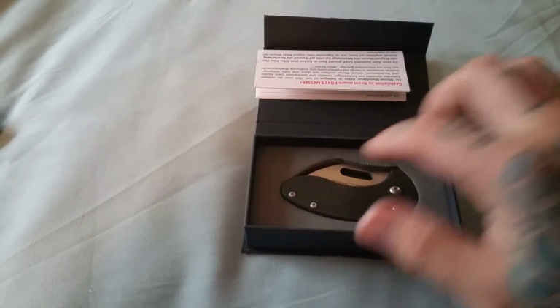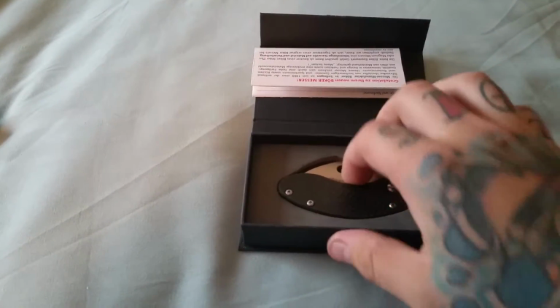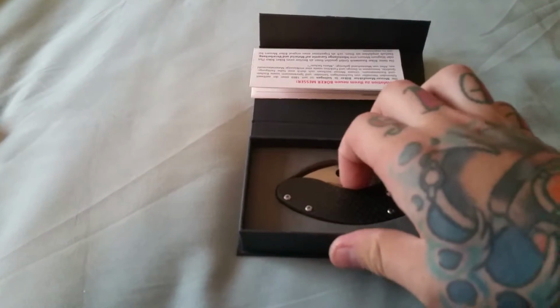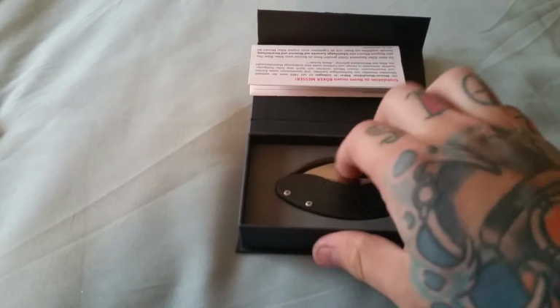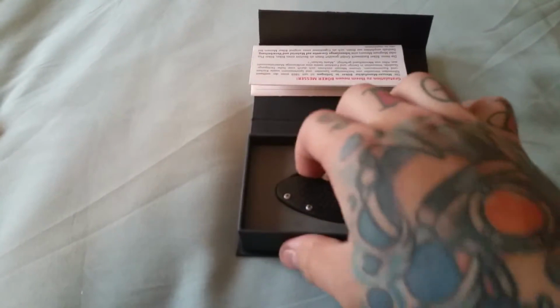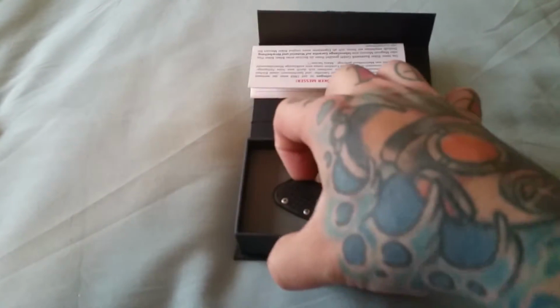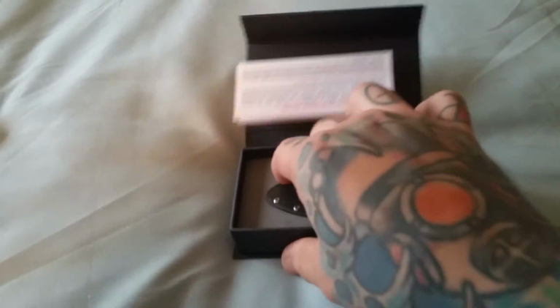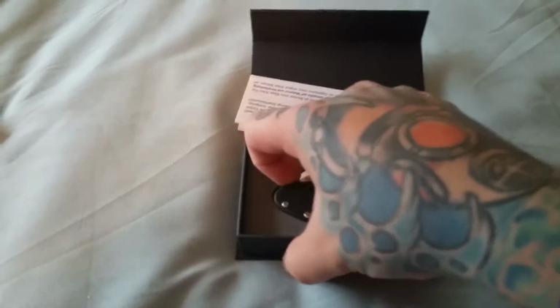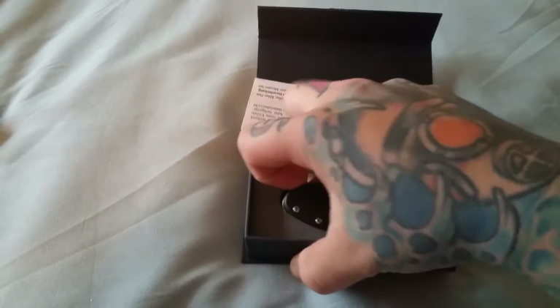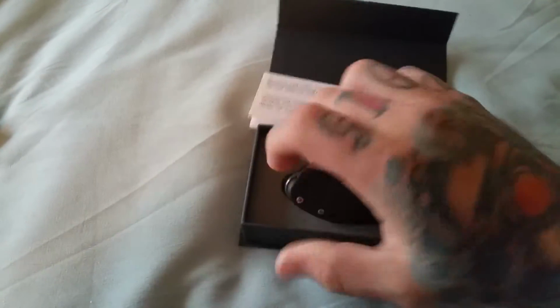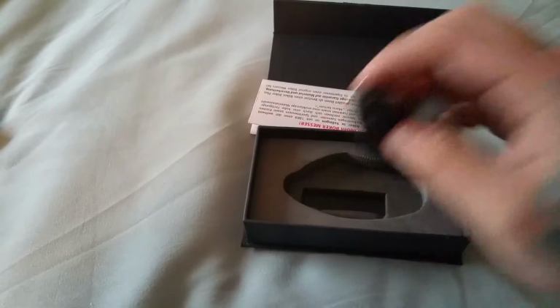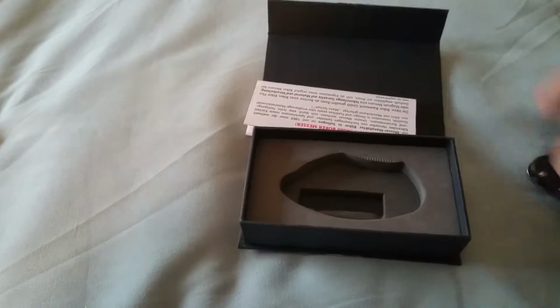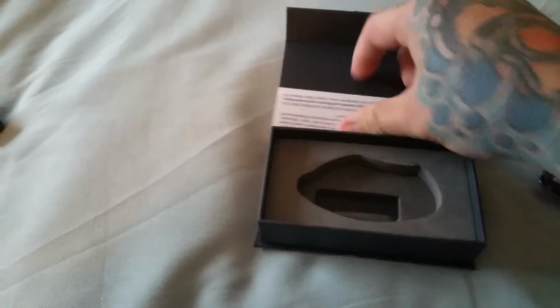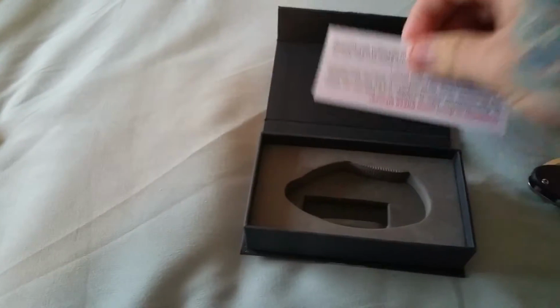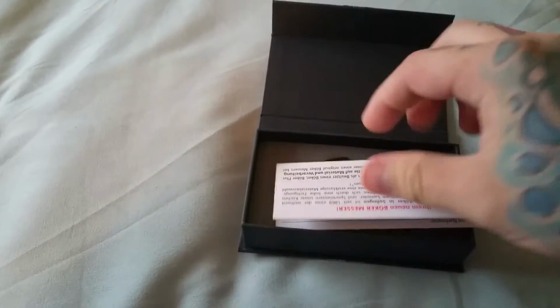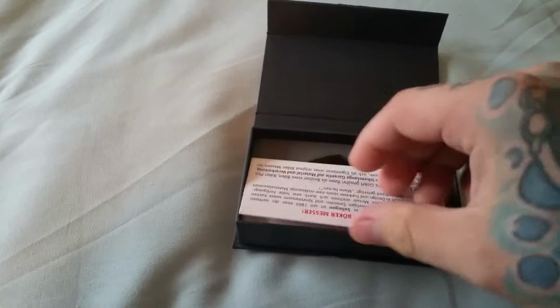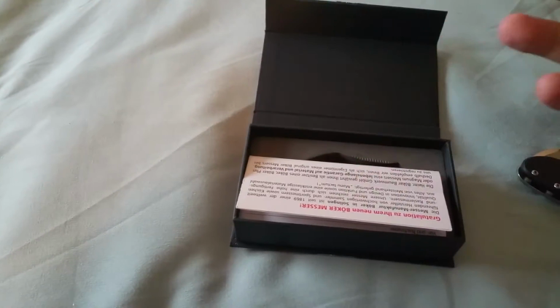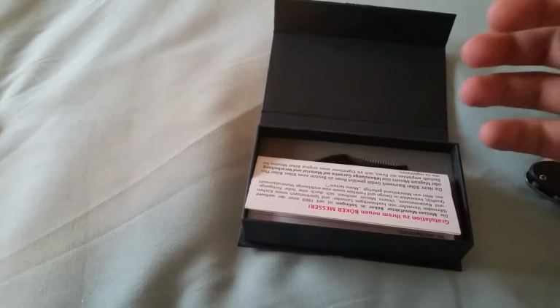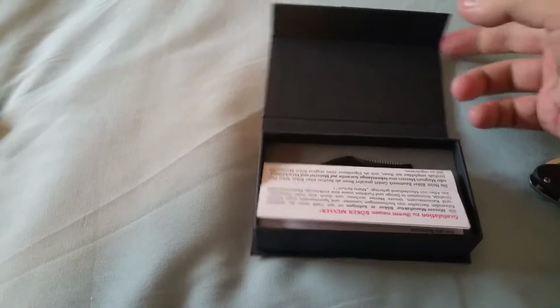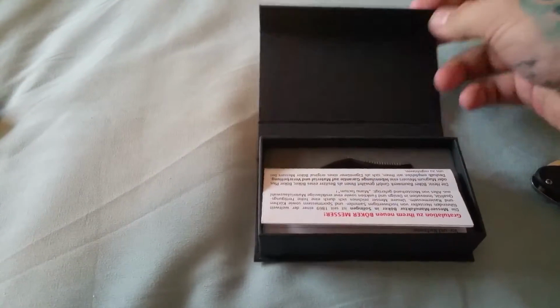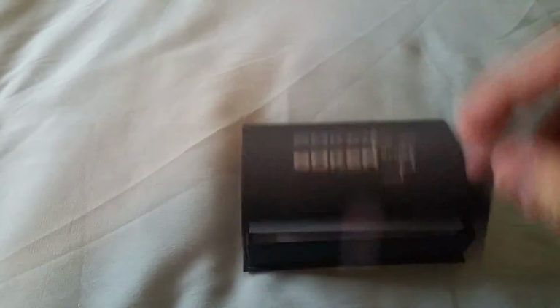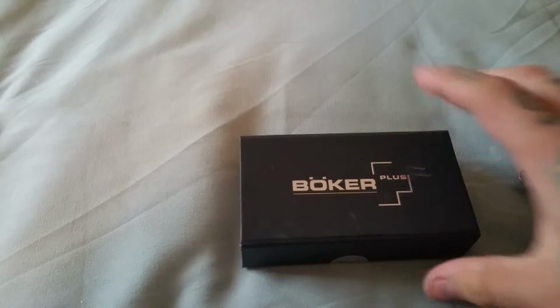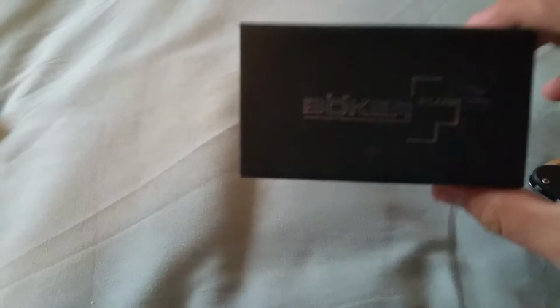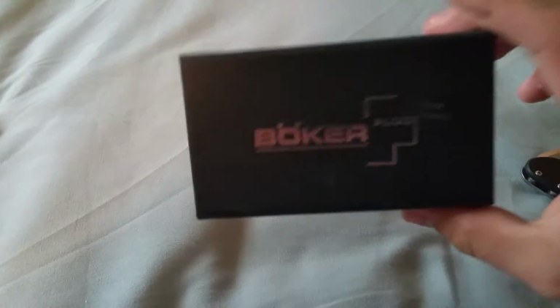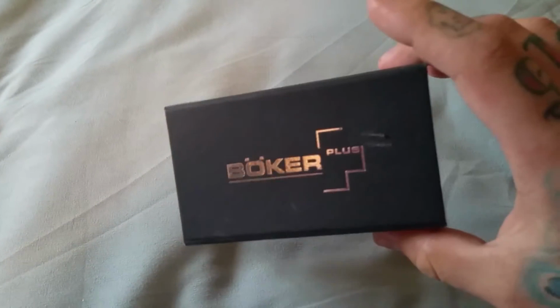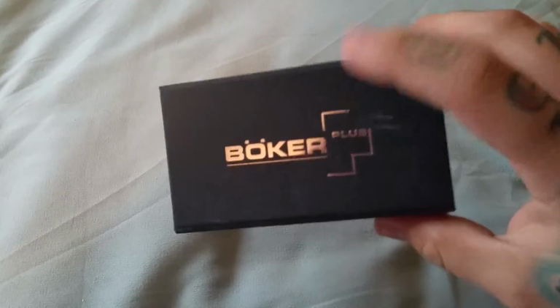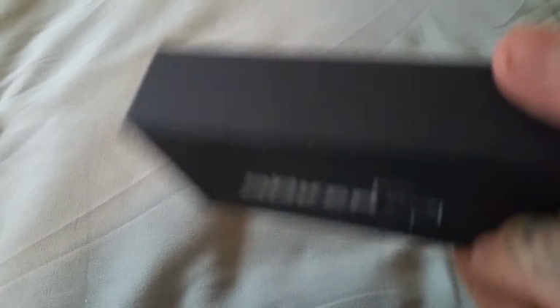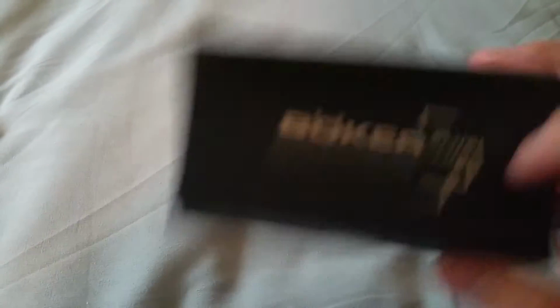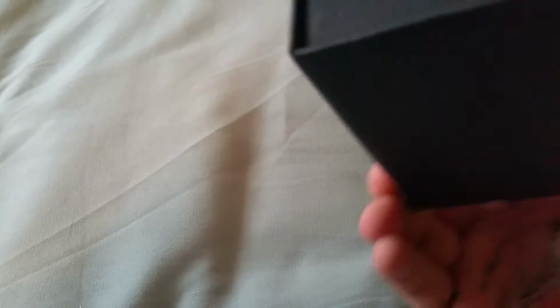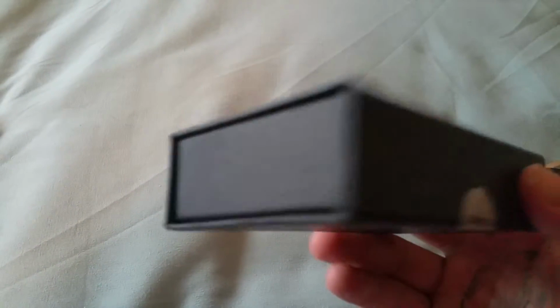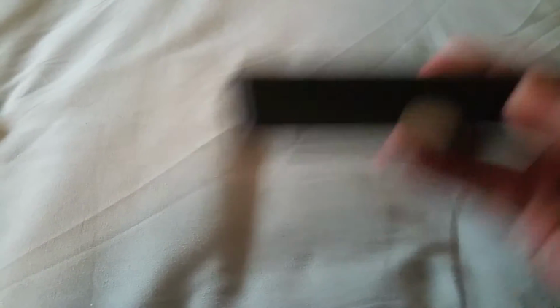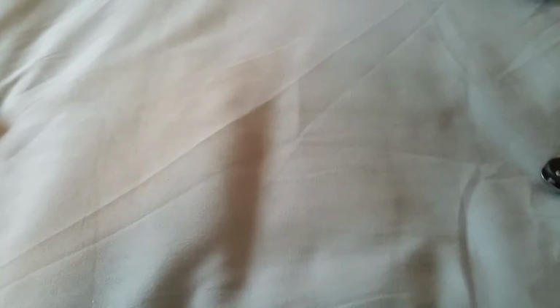I just wanted to show you guys how it comes. This is the package you get it in — typical Boker, same type of package as my Boker Wartoad. The box came a little beat up, but I wasn't that worried about it.